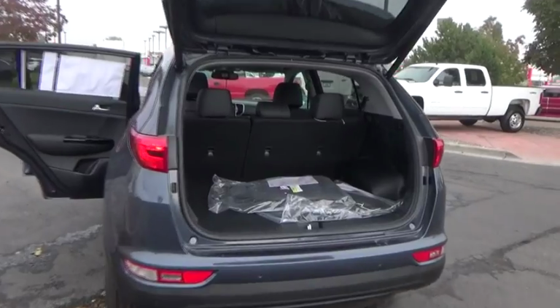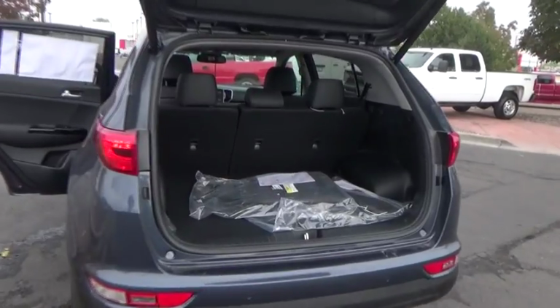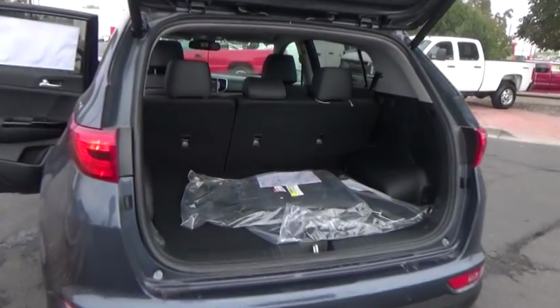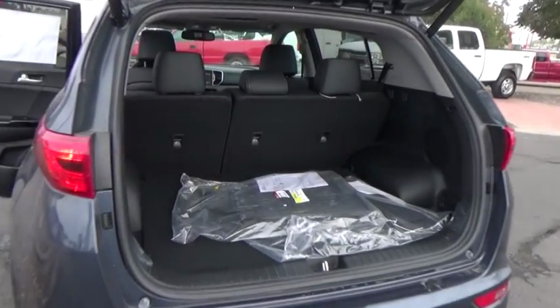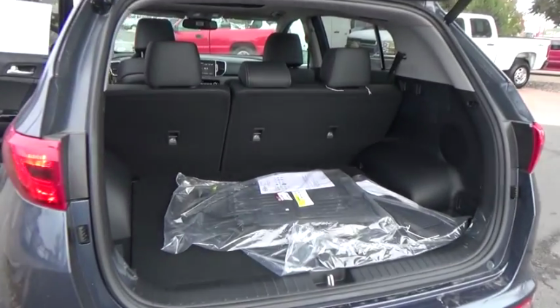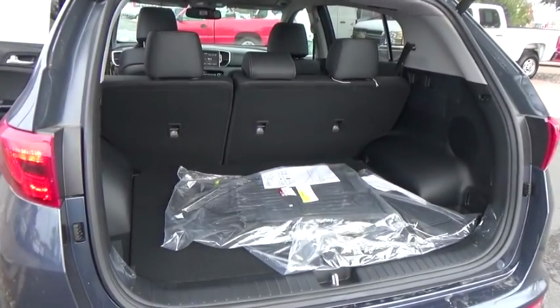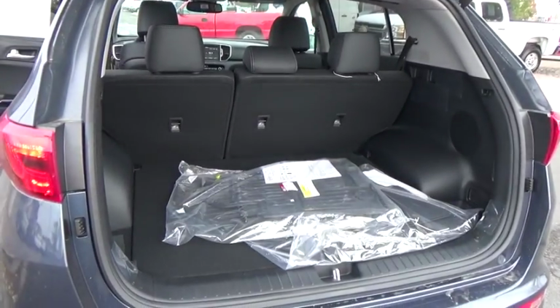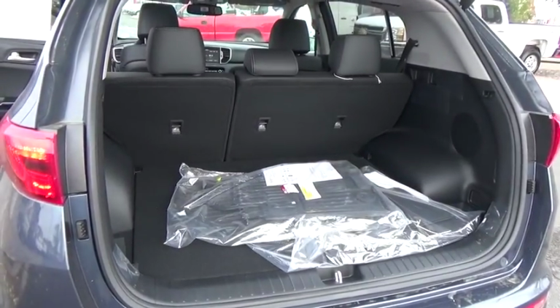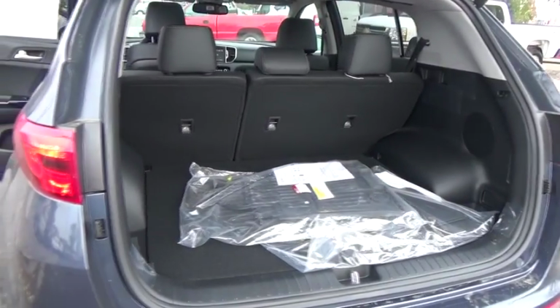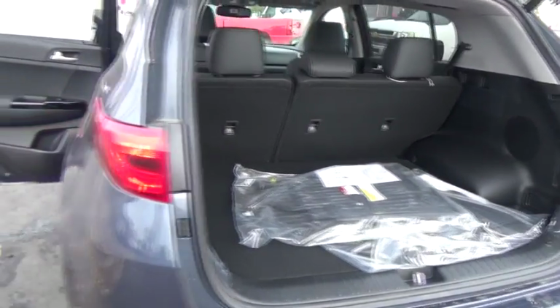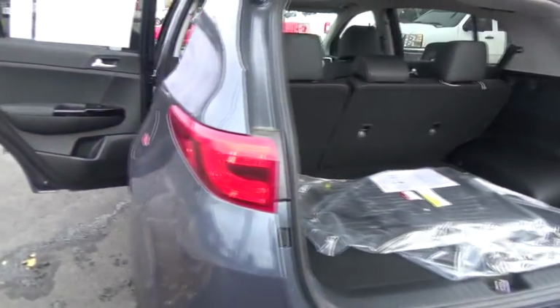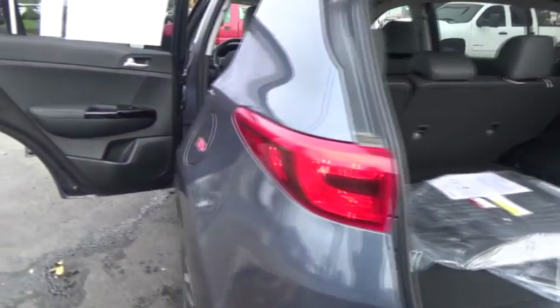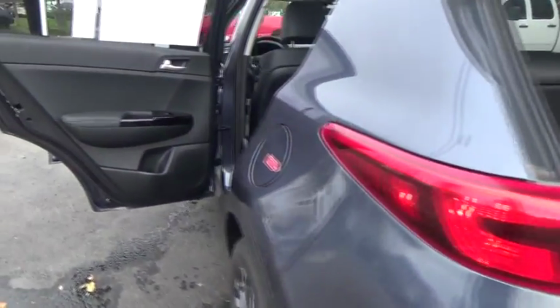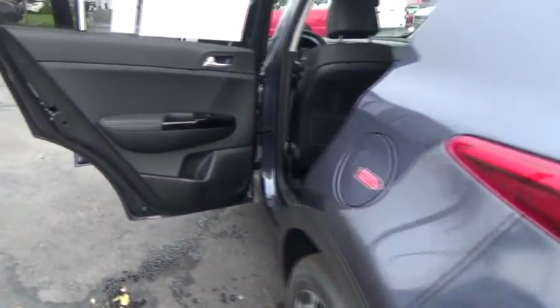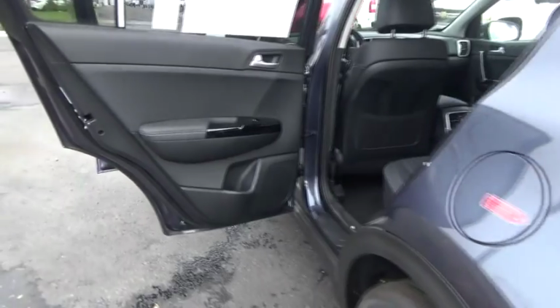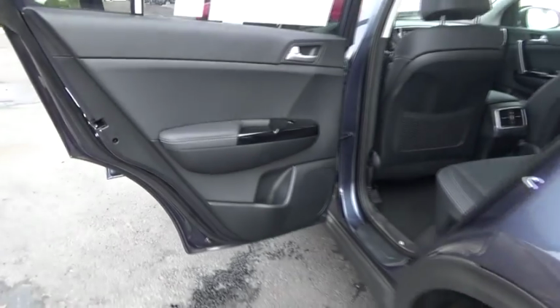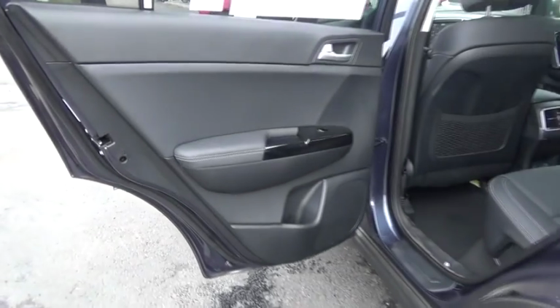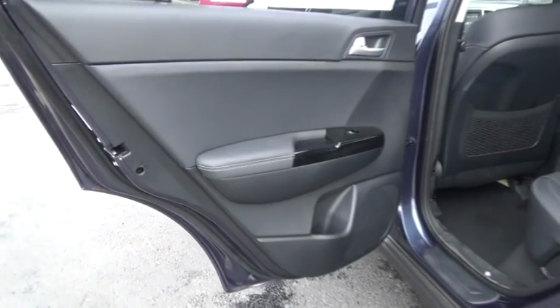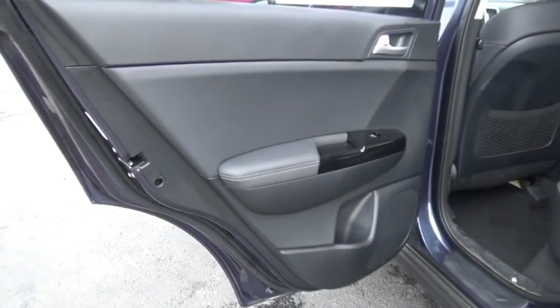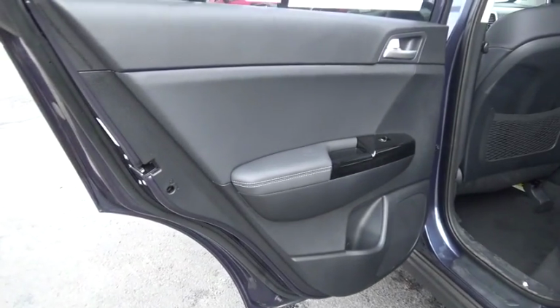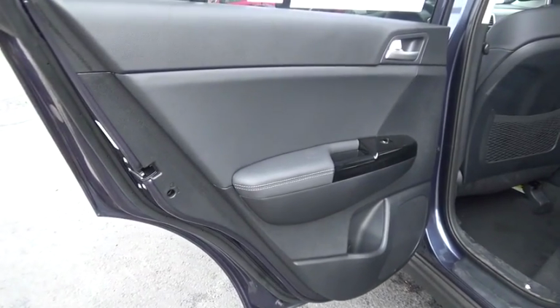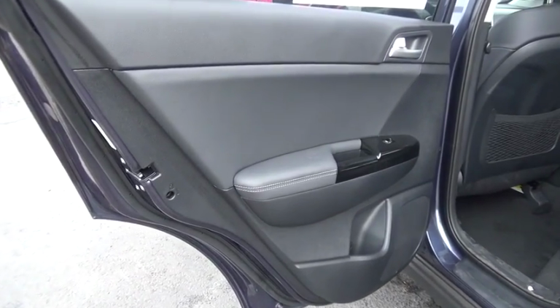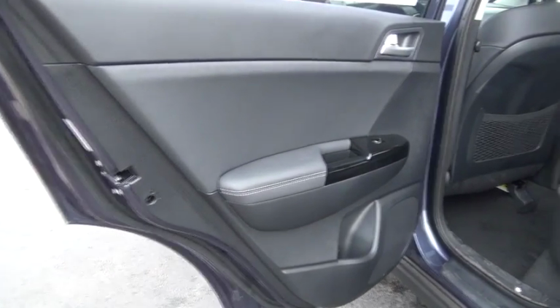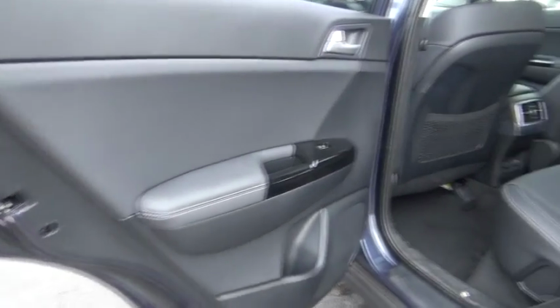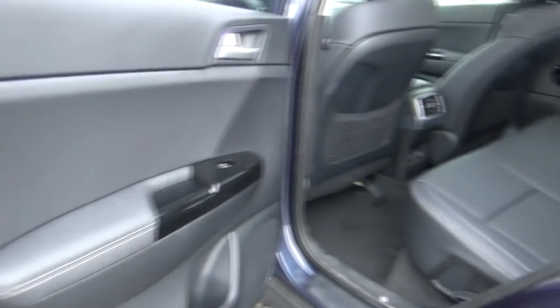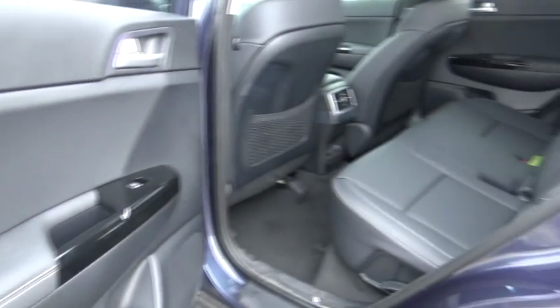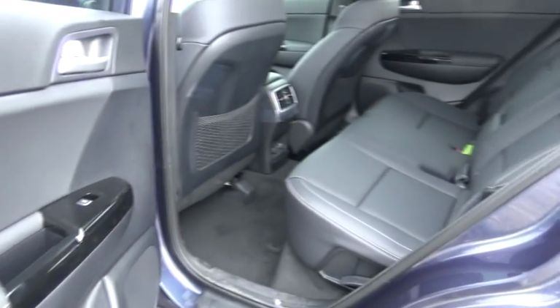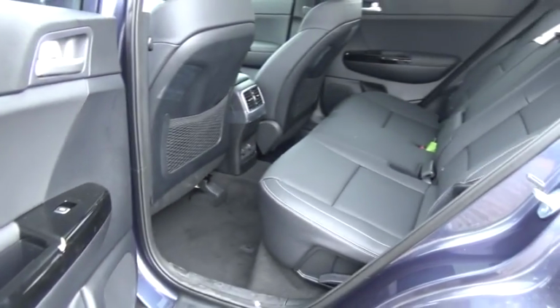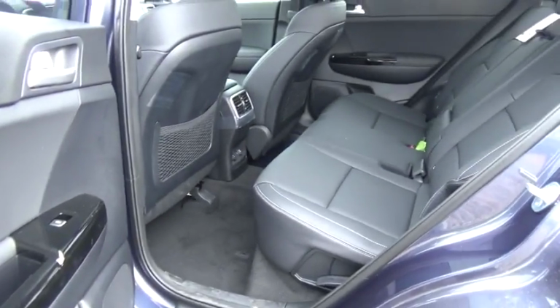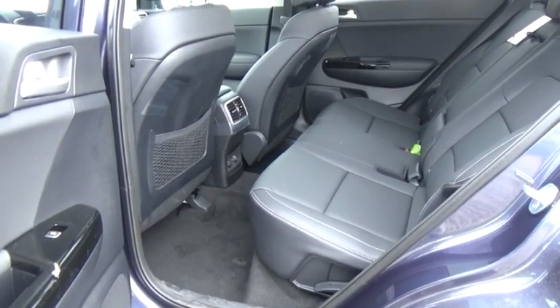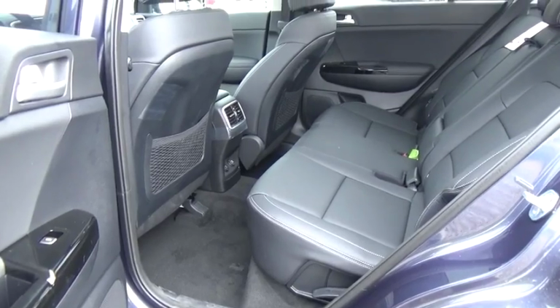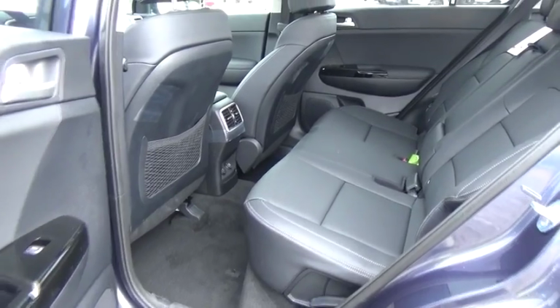Leather-wrapped steering wheel, trip computer, fog lights, leather seats, day-night rear-view mirror, outside temperature gauge, perimeter alarm, engine immobilizer, tinted glass.